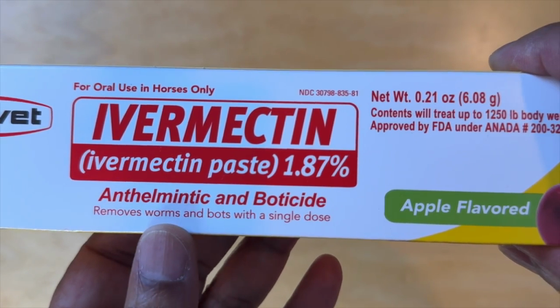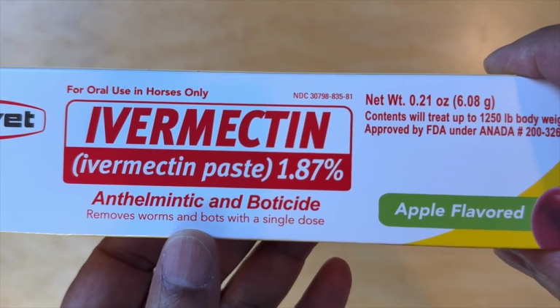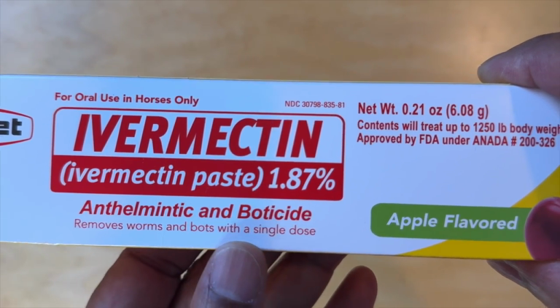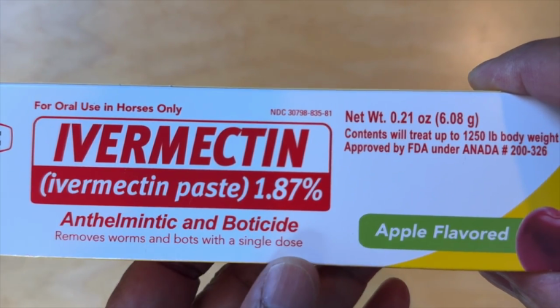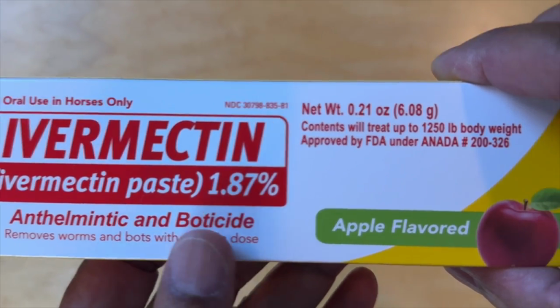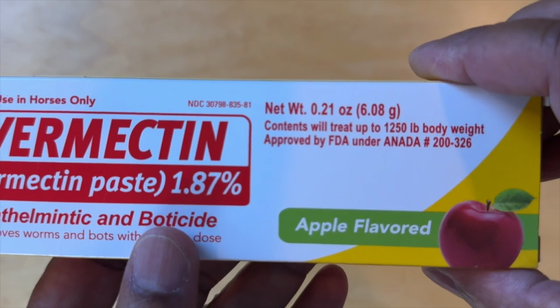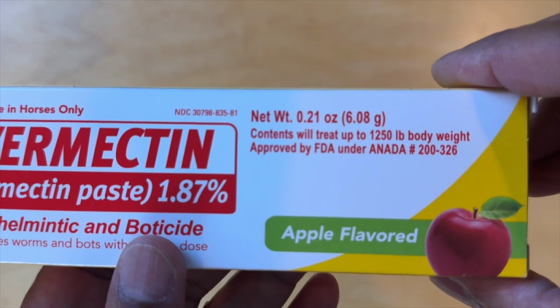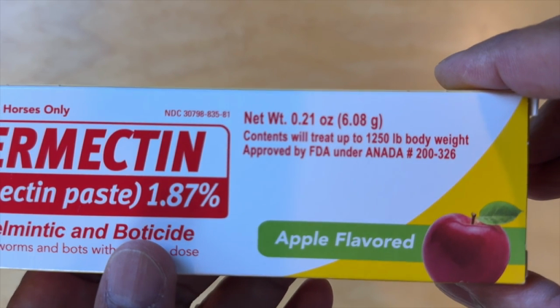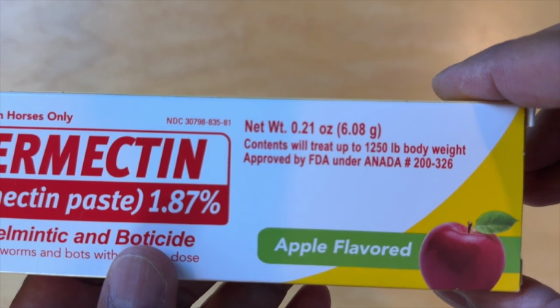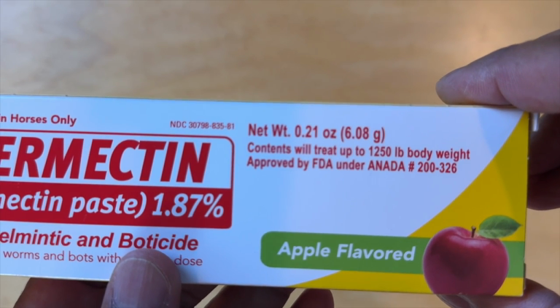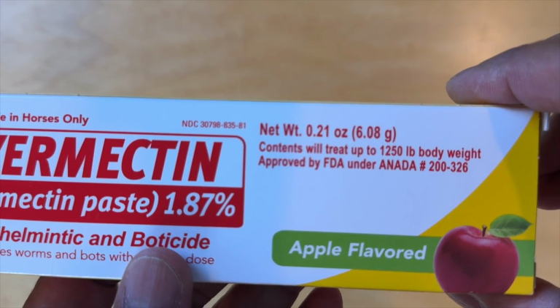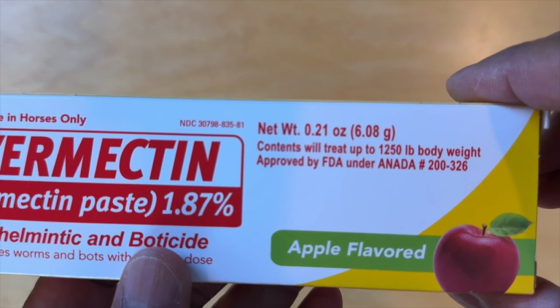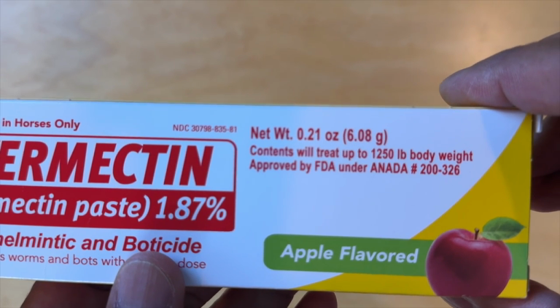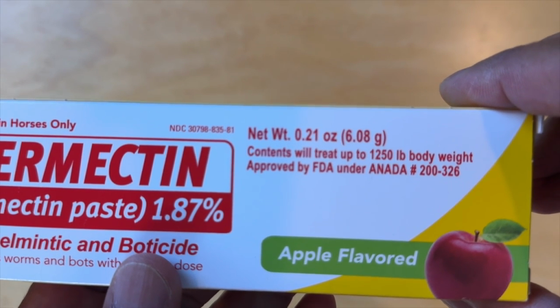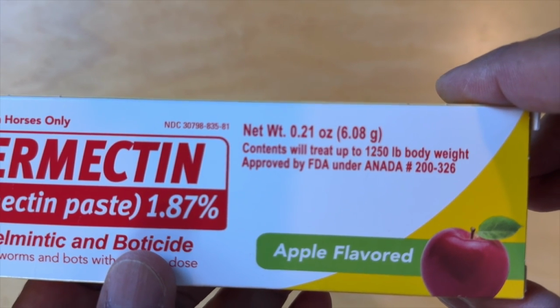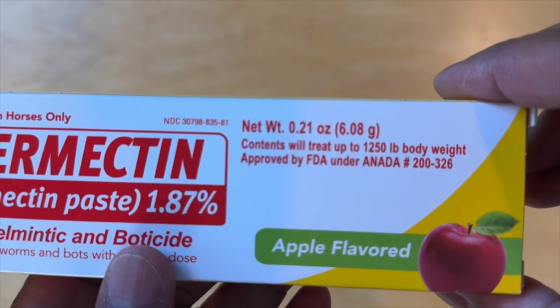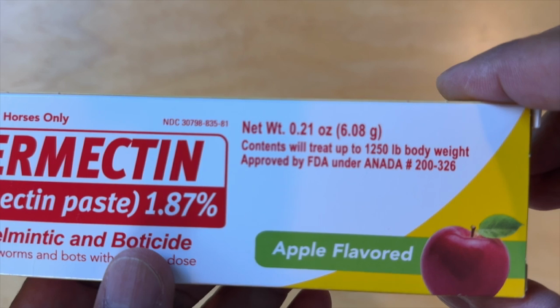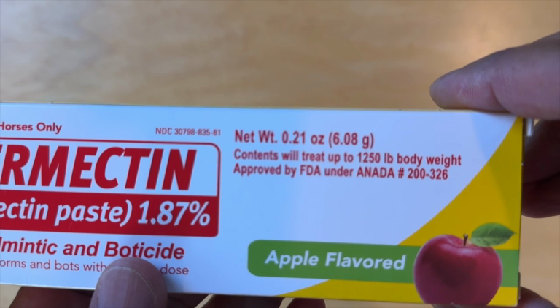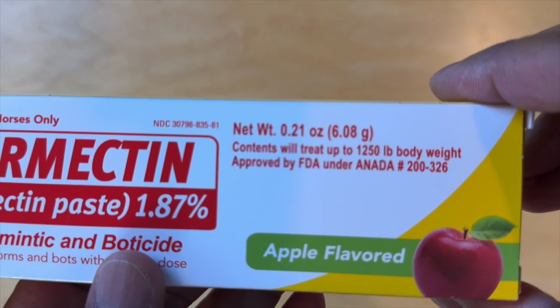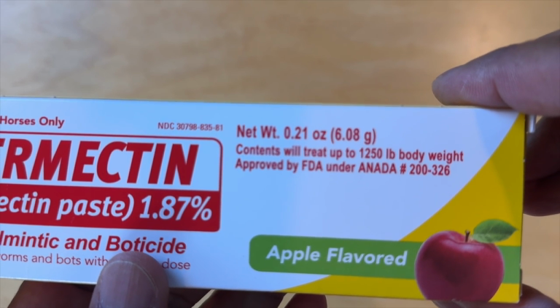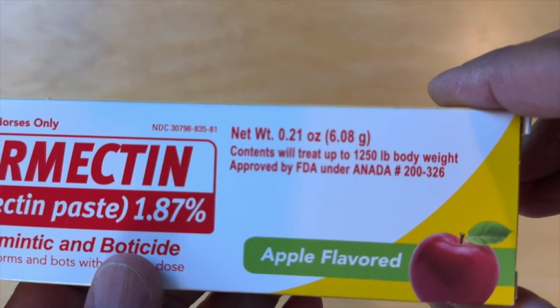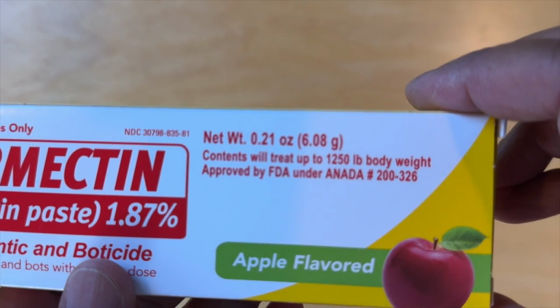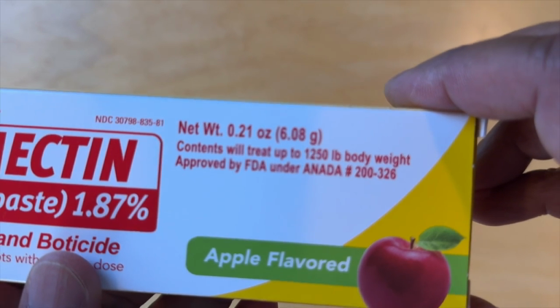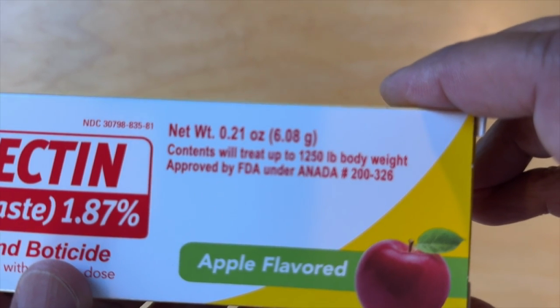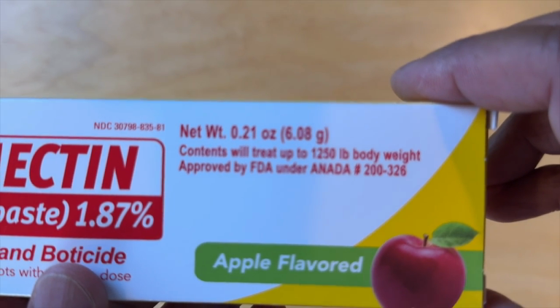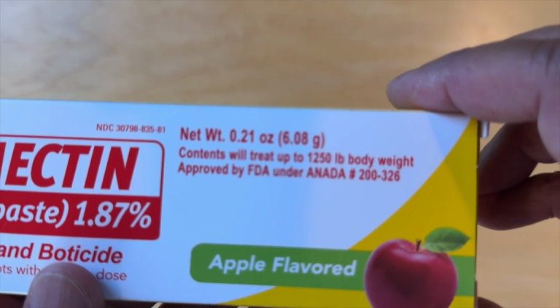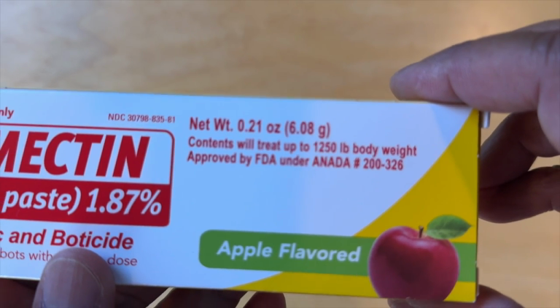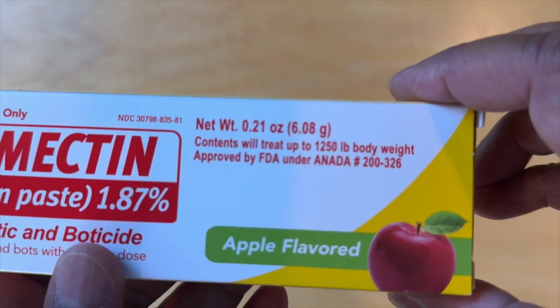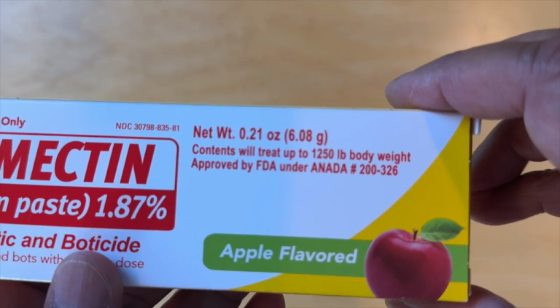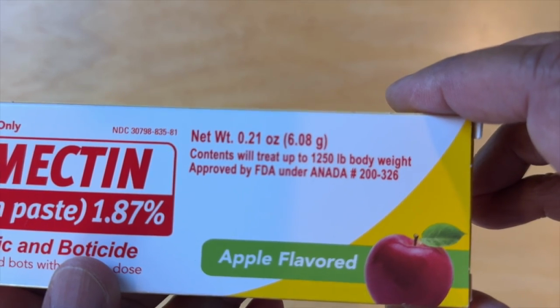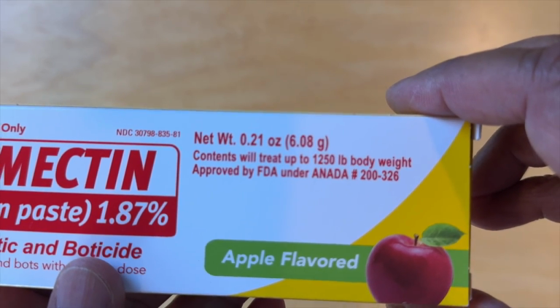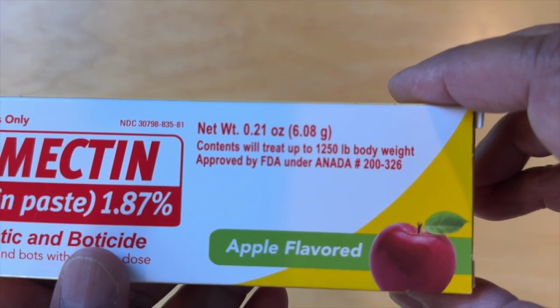It removes worms and bots with a single dose. This particular package has a net weight of 0.21 ounces or 6.08 grams, which will treat a horse up to 1,250 pounds of body weight.